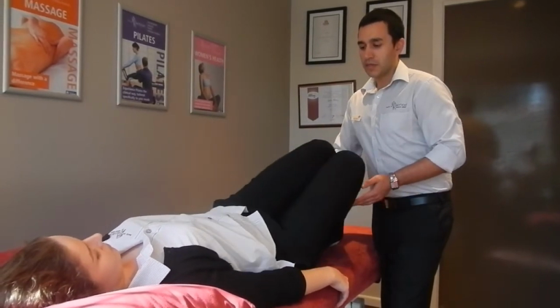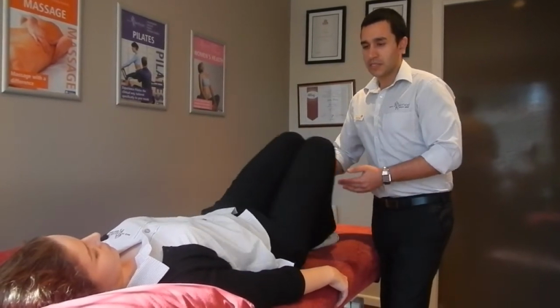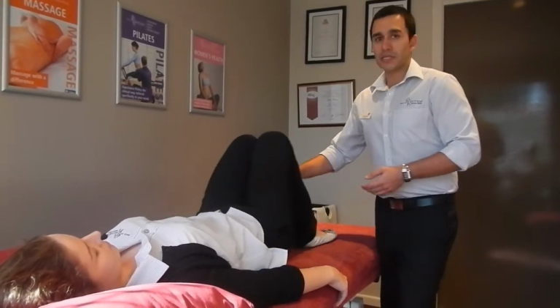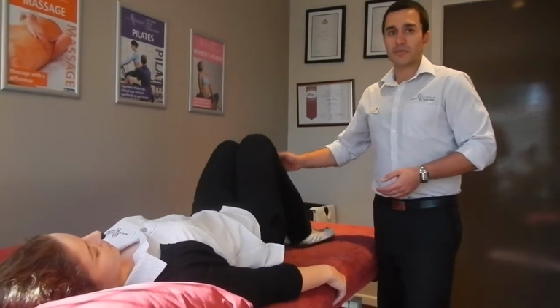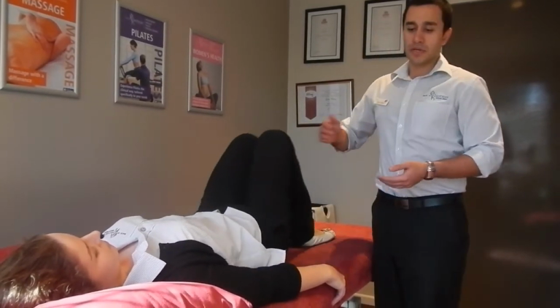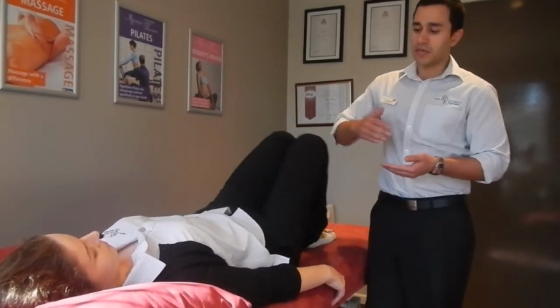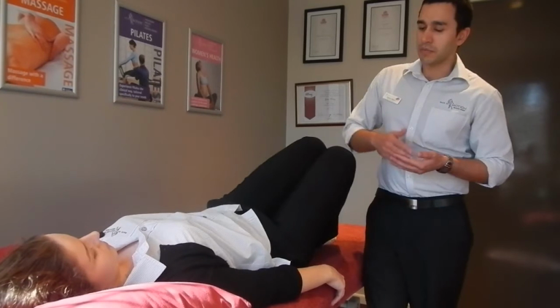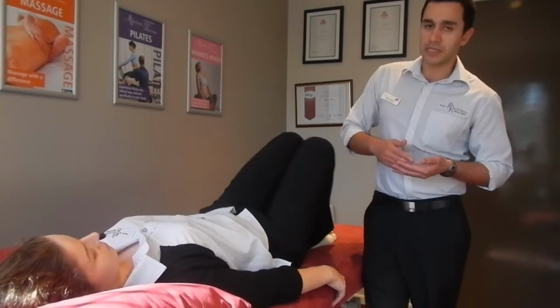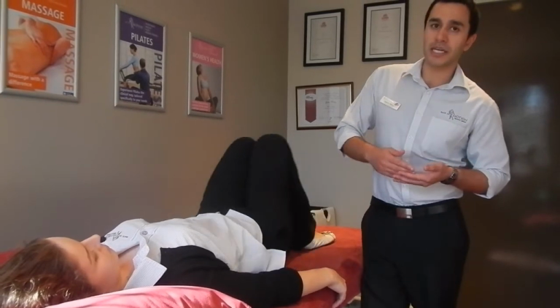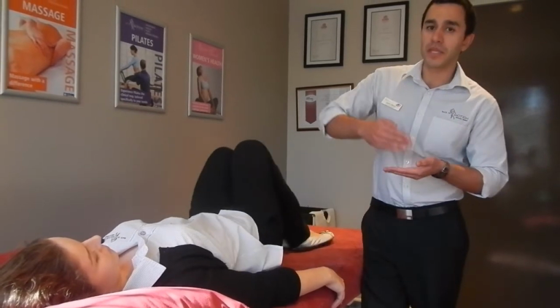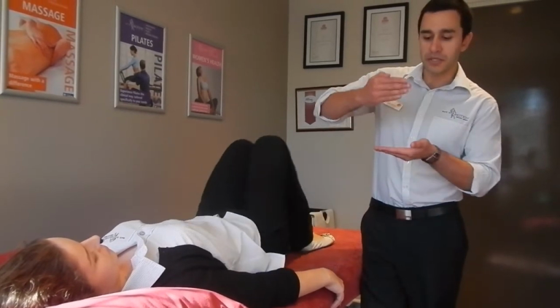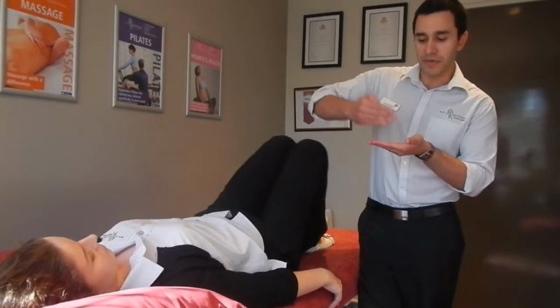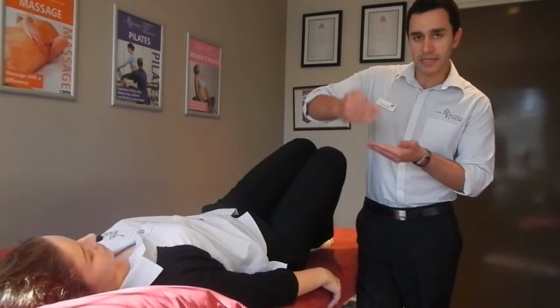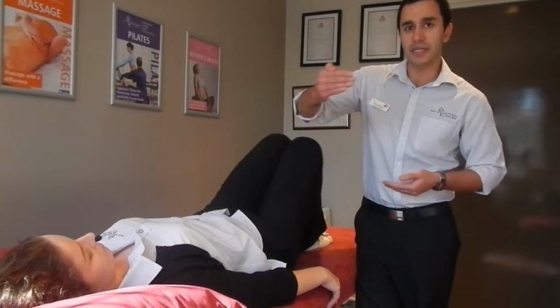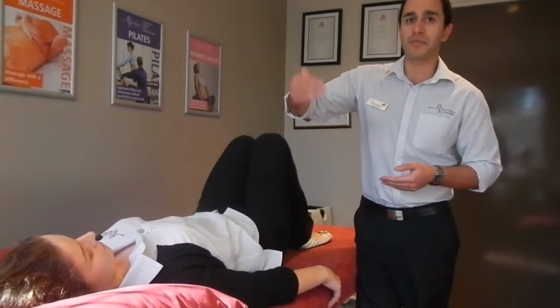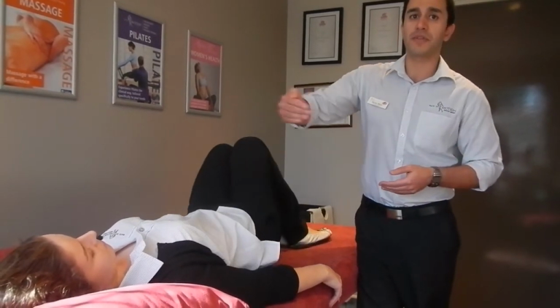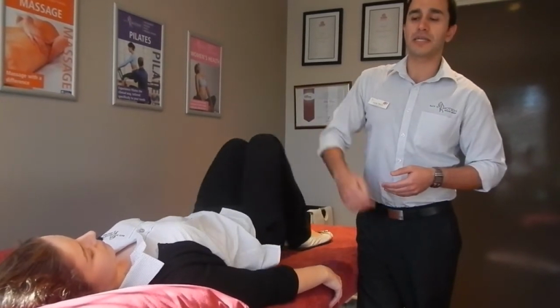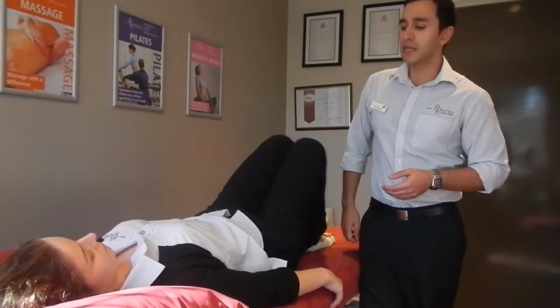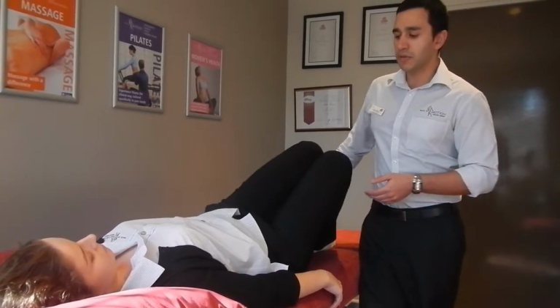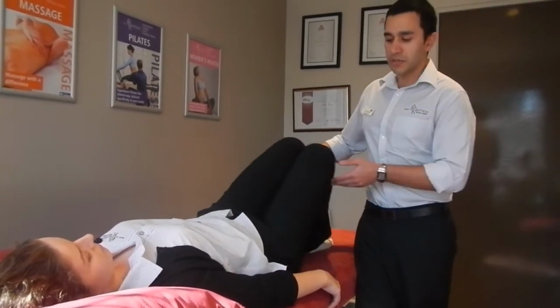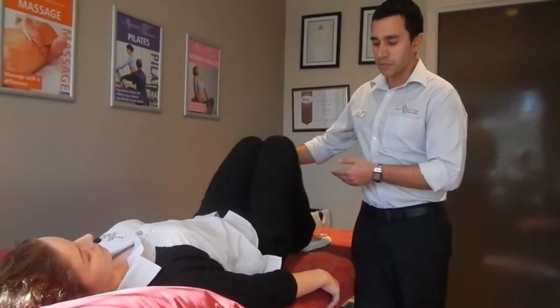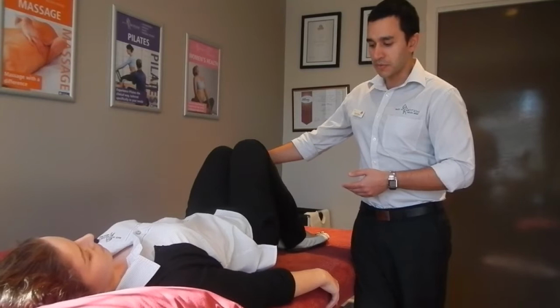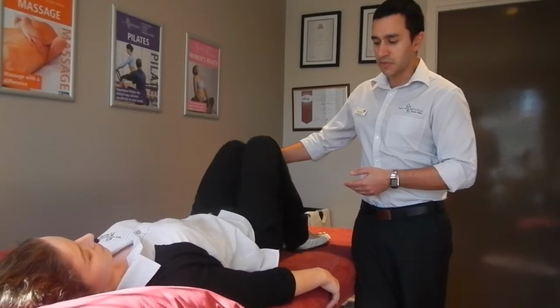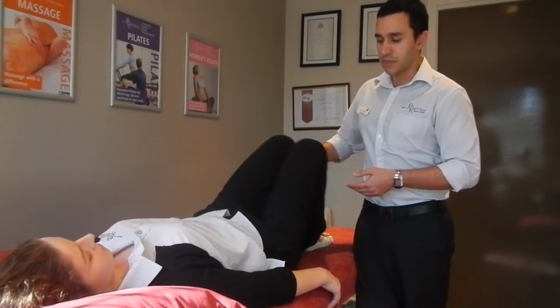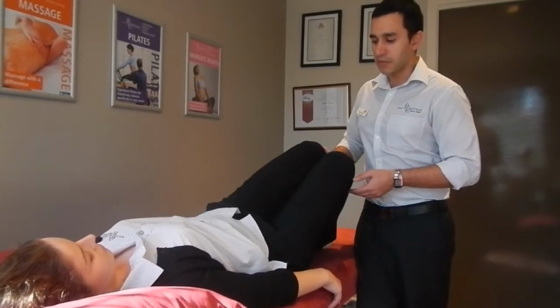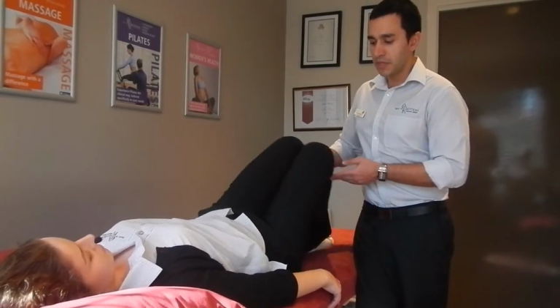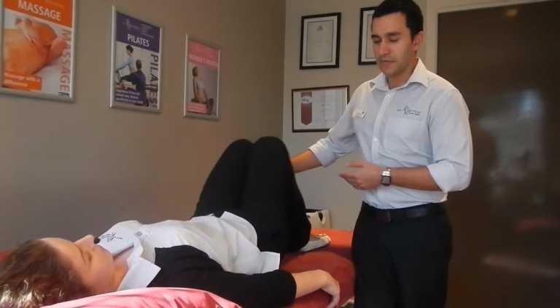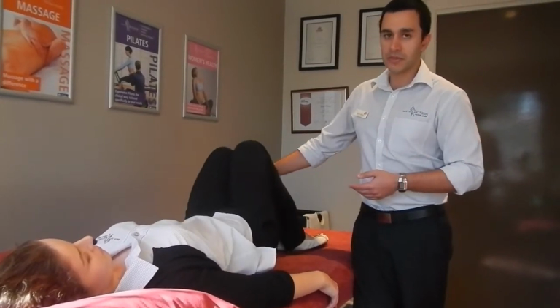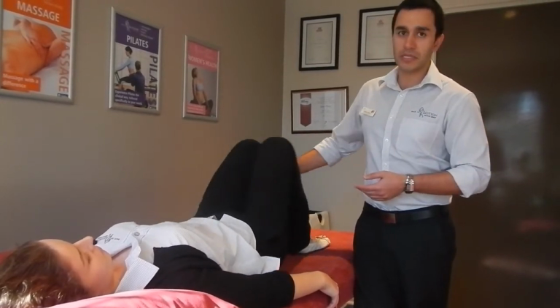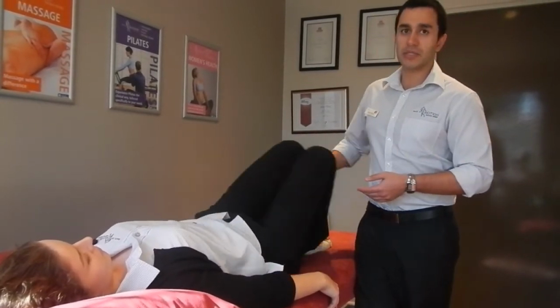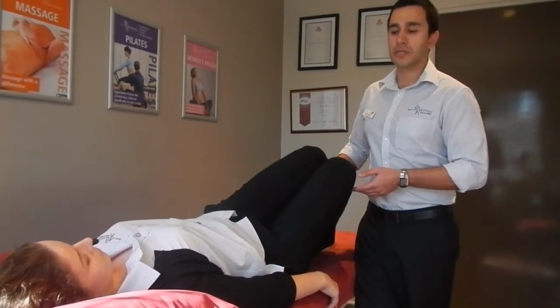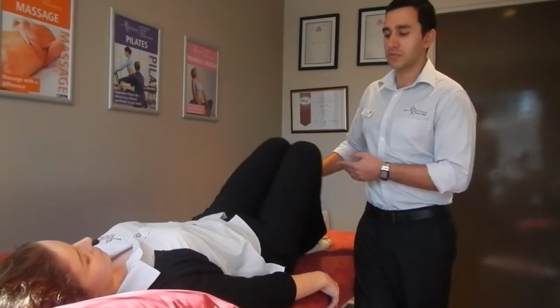As you're doing this, you want to try and think of your spine as a chain and try to move each link in the chain before the next. What that will do is open up through the joints of your spine and give the muscles a nice gentle stretch as well.